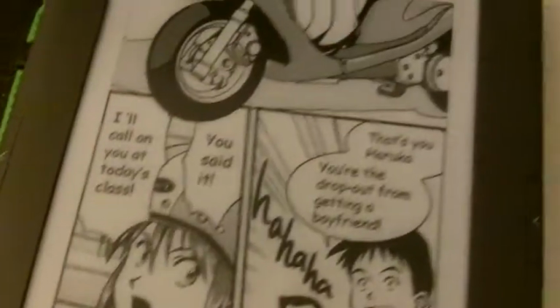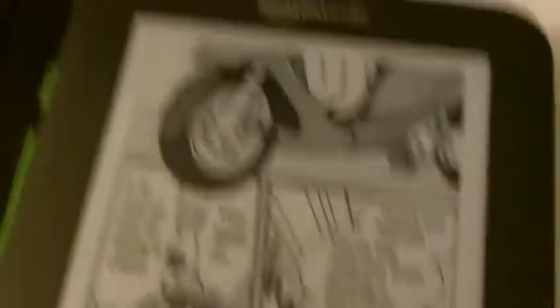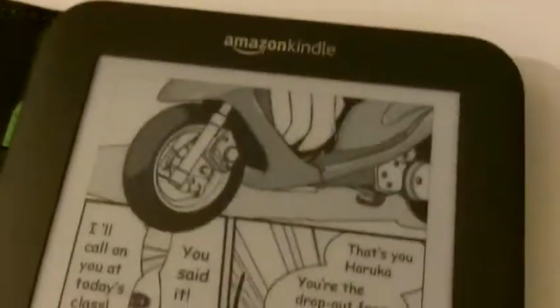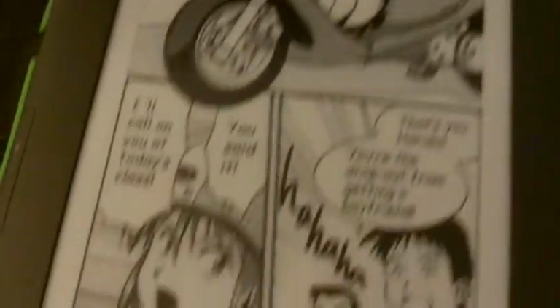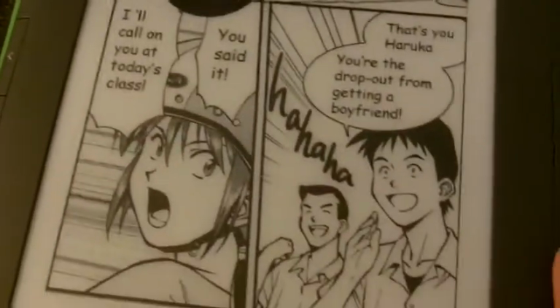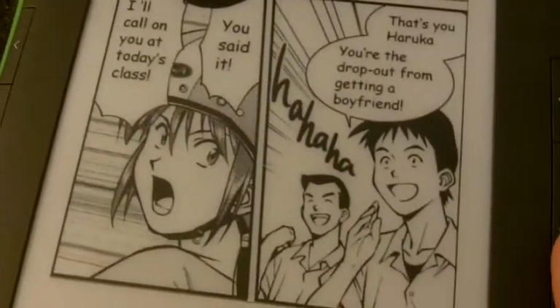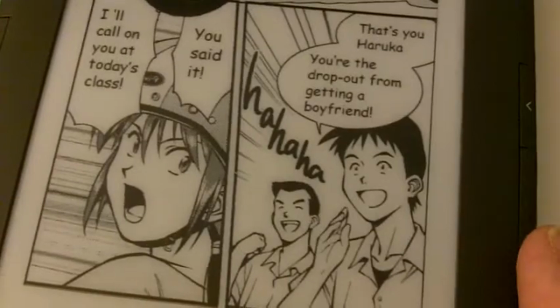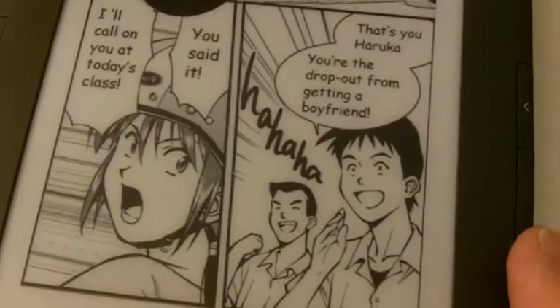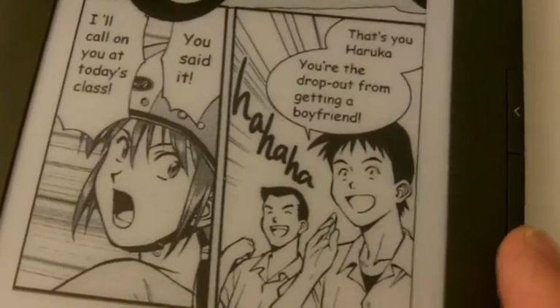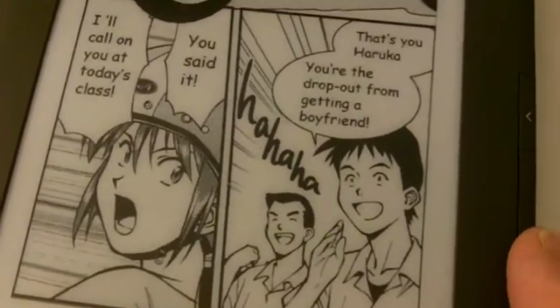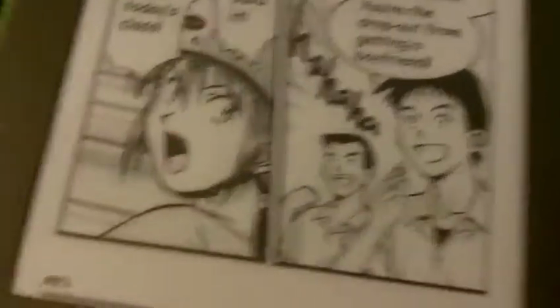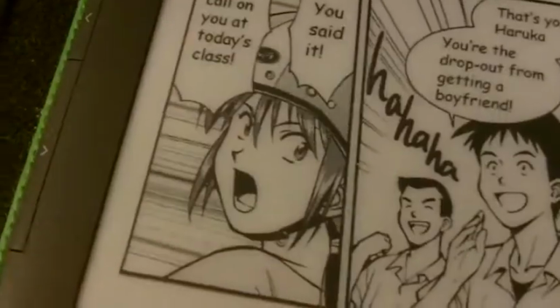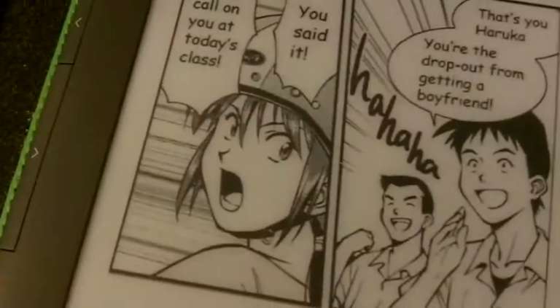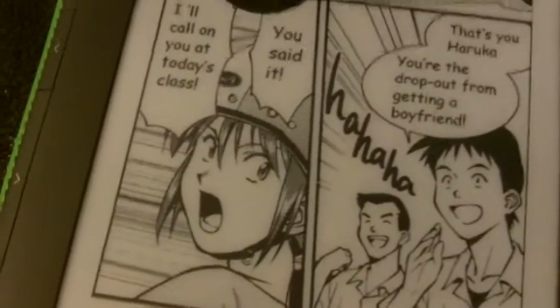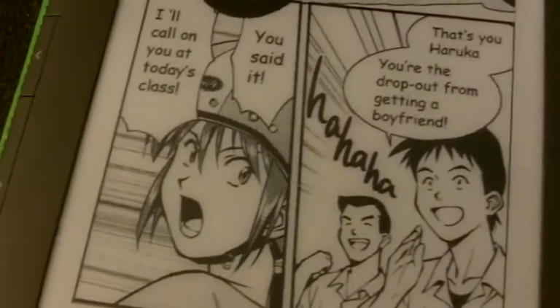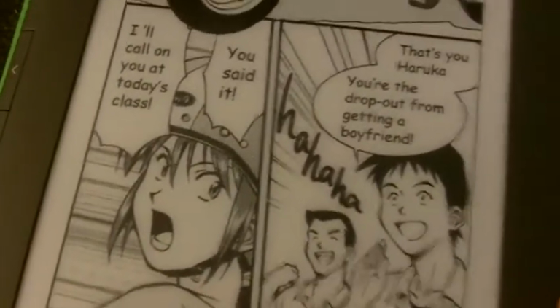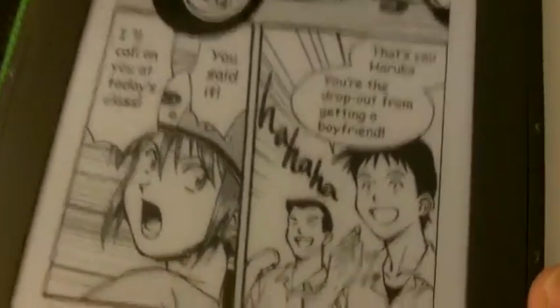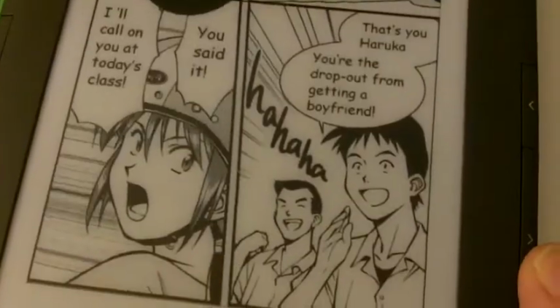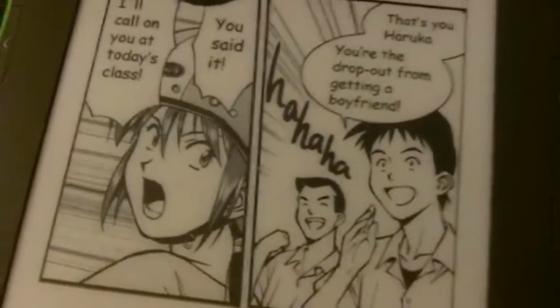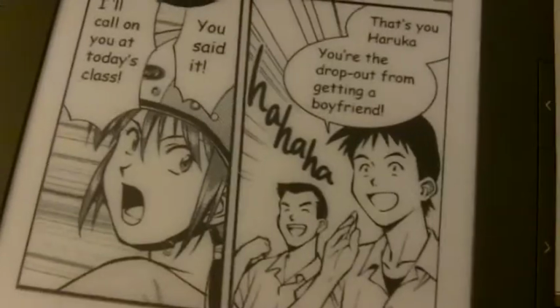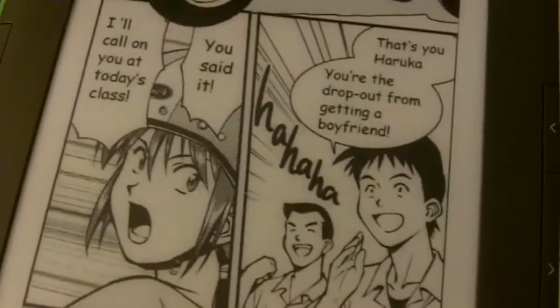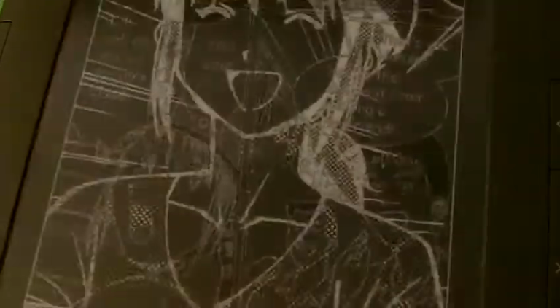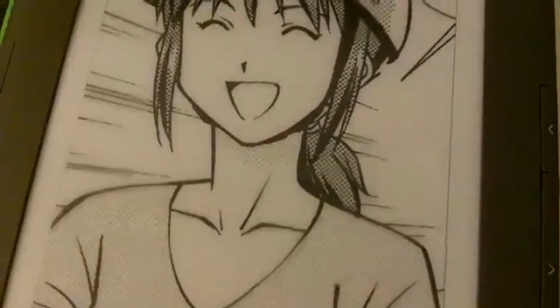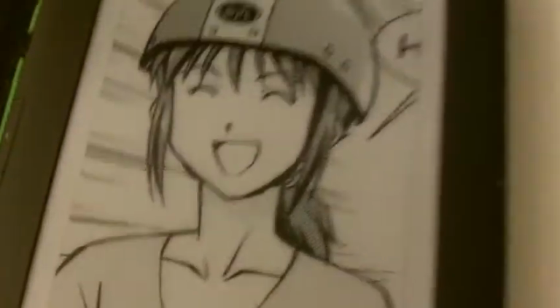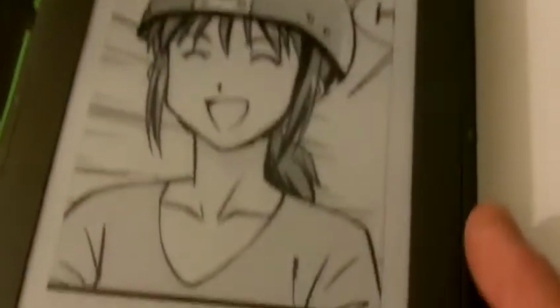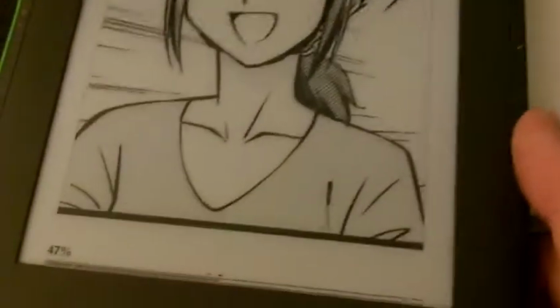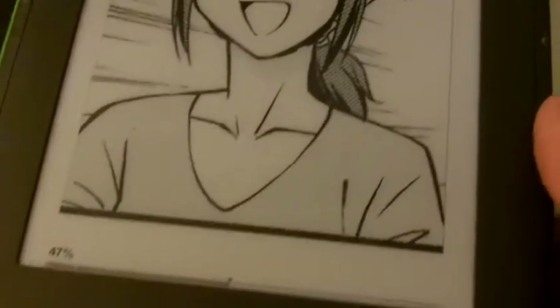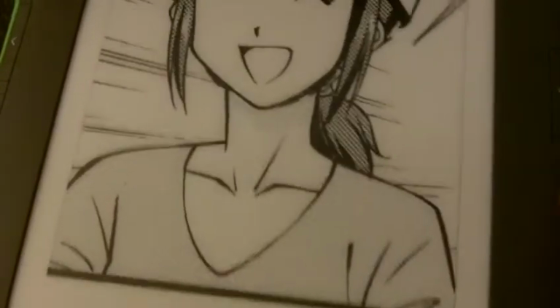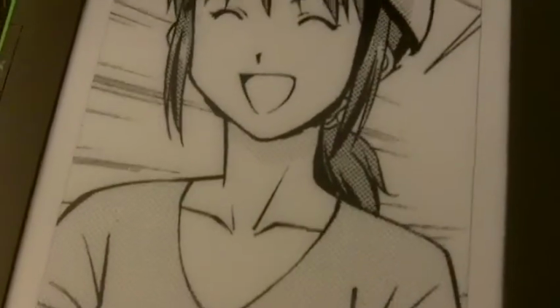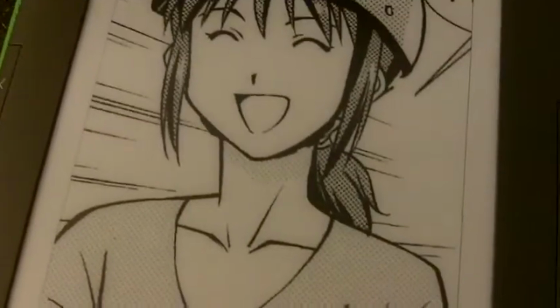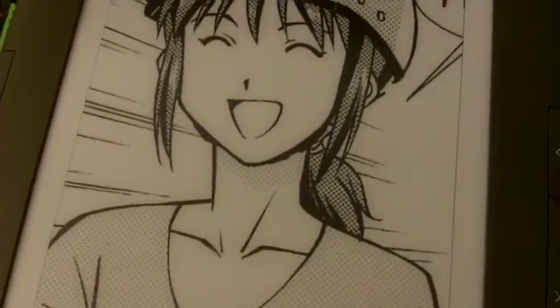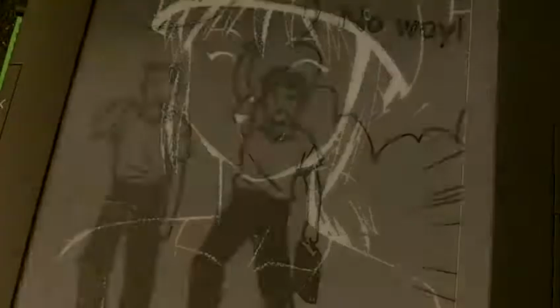Hopefully you can sort of make that out. So yeah, a bit of pan and scan going on. But if you're going to make something similar to this, you would create it for the Kindle. So that's all cool and groovy.